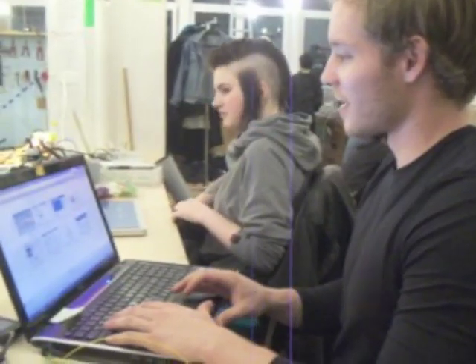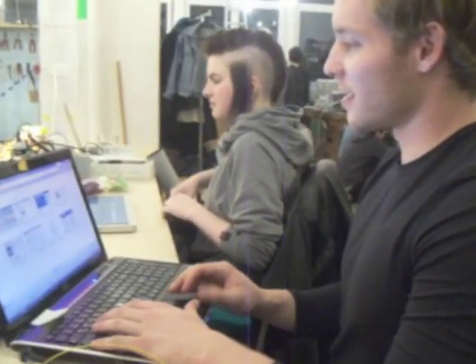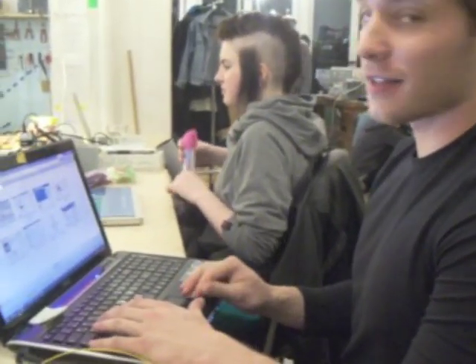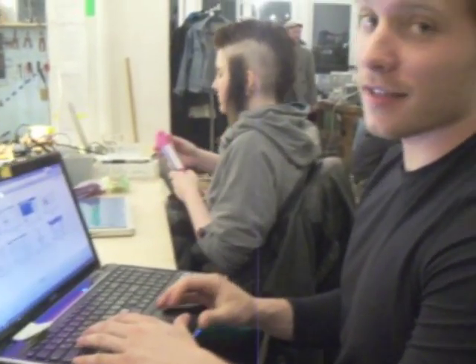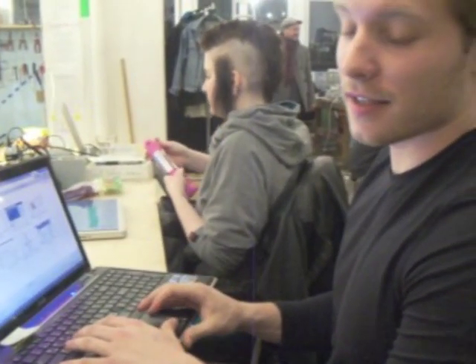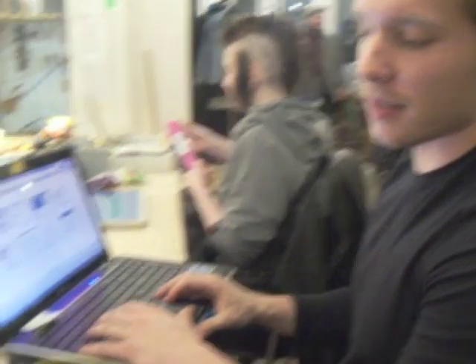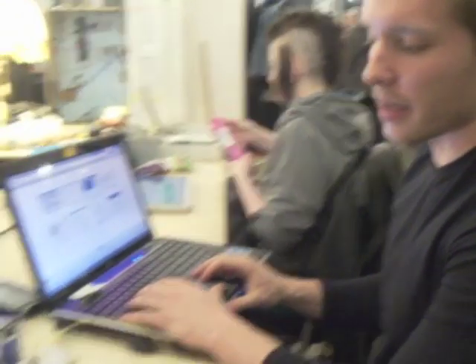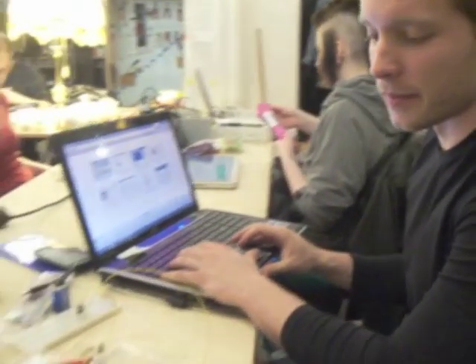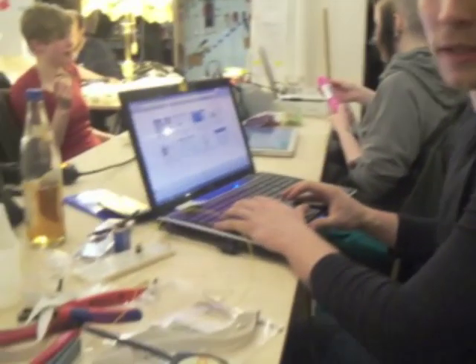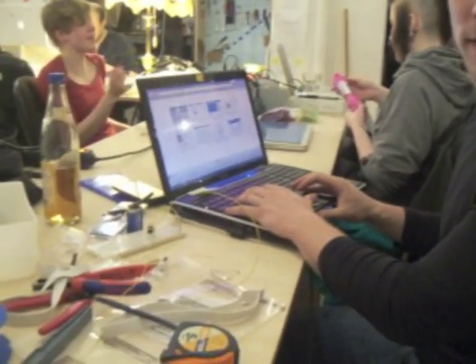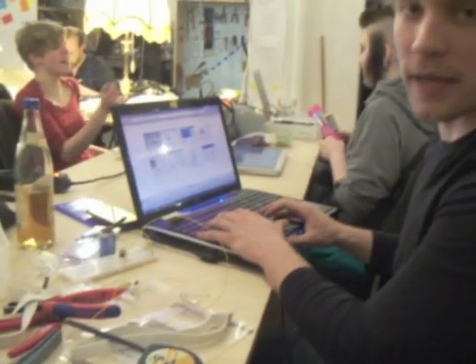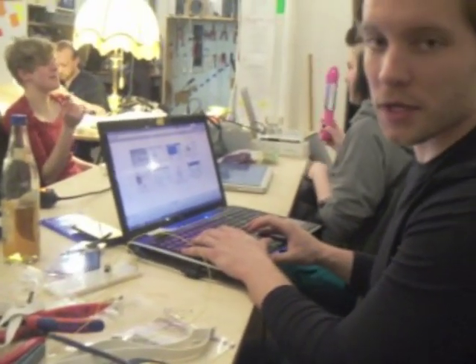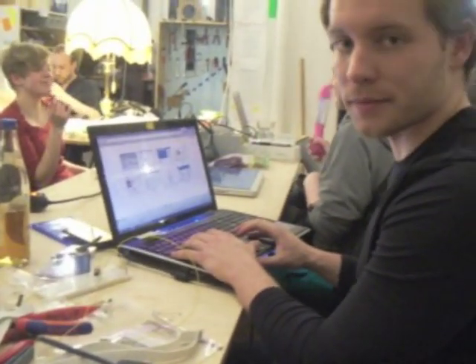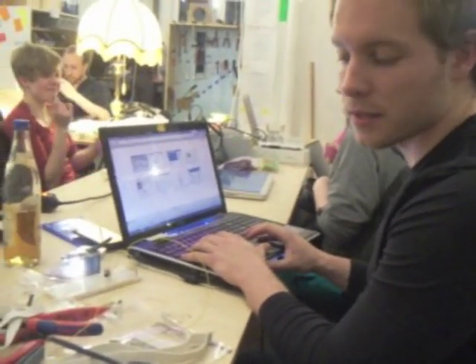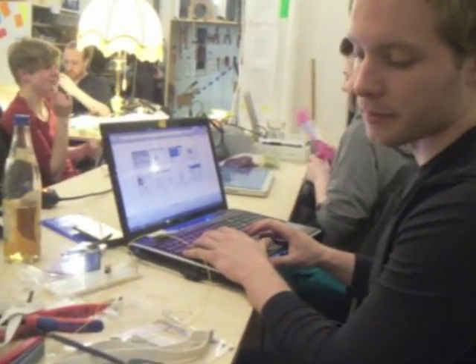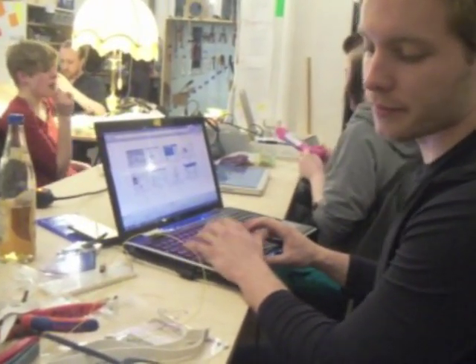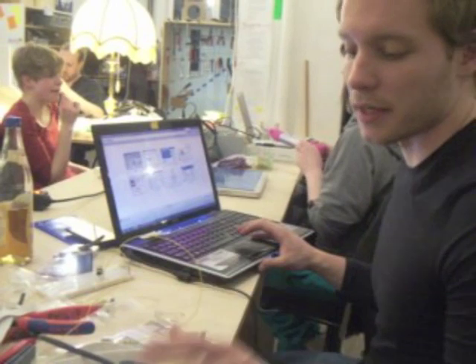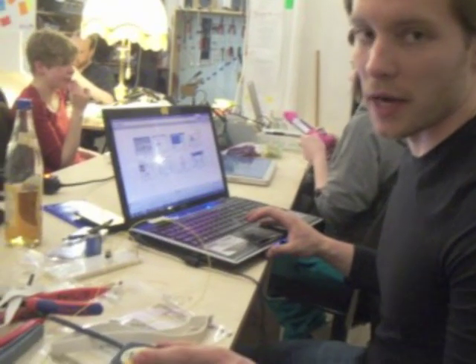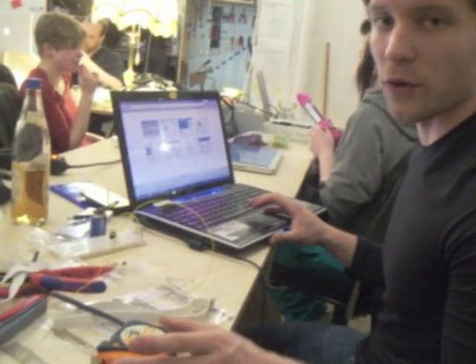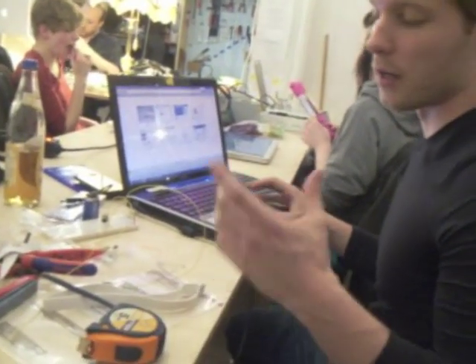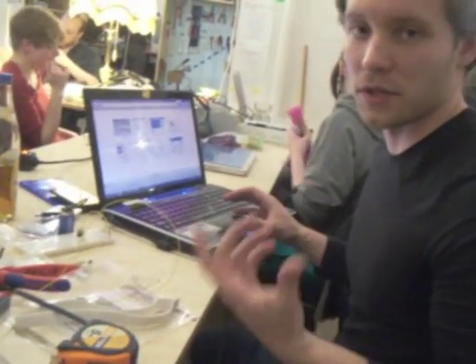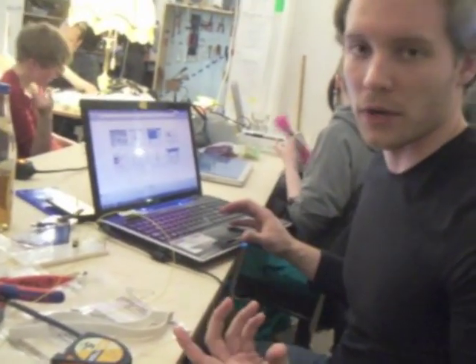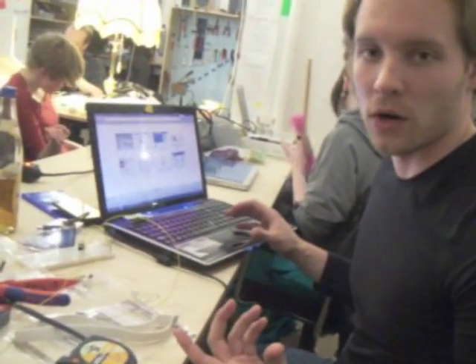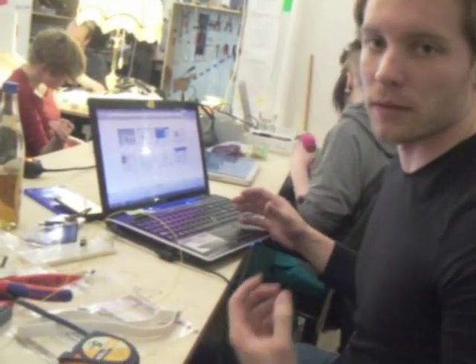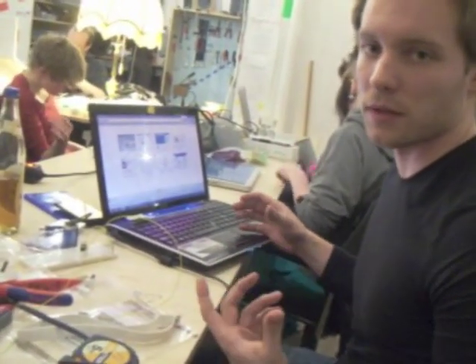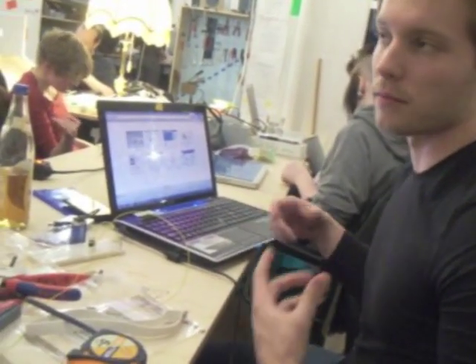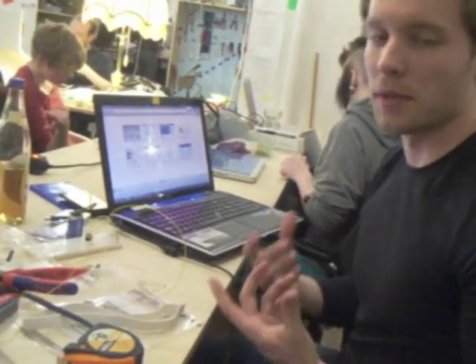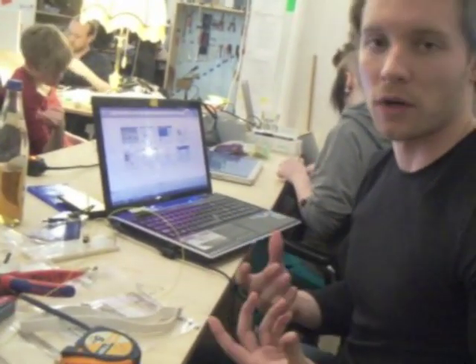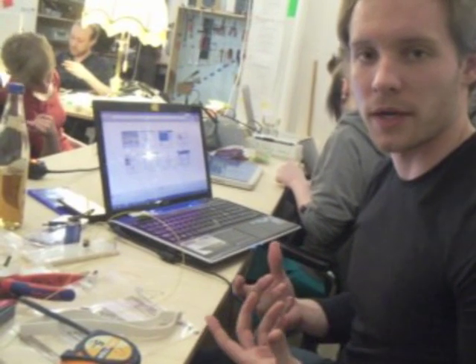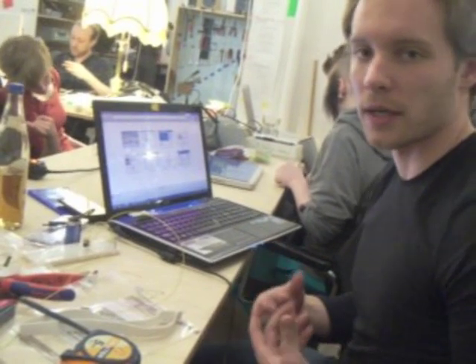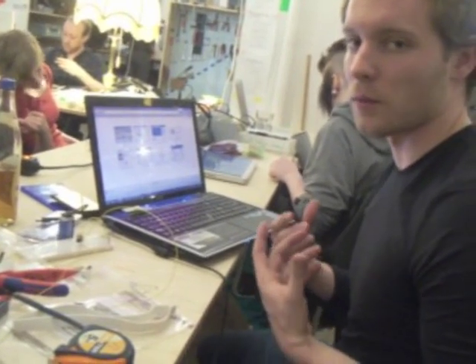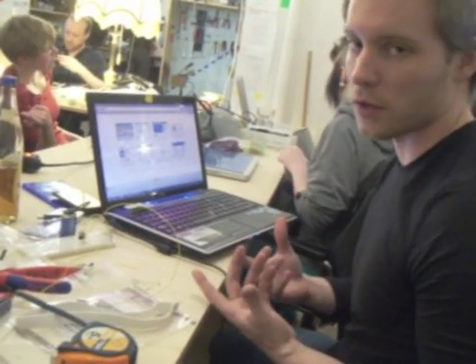Can you tell us what exactly are you doing? I'm building a tDCS machine. It's a device for boosting your brain power and being more concentrated and more focused.